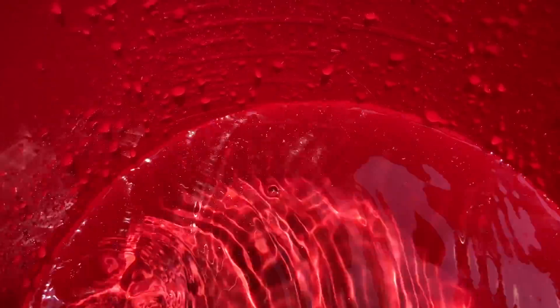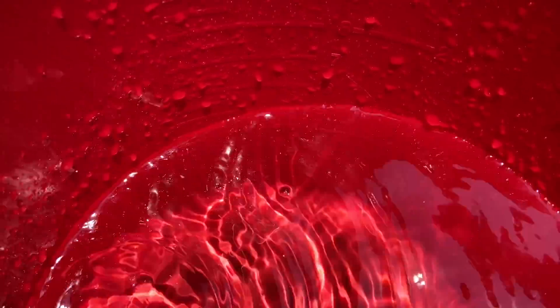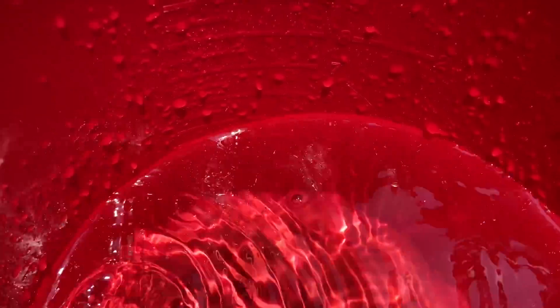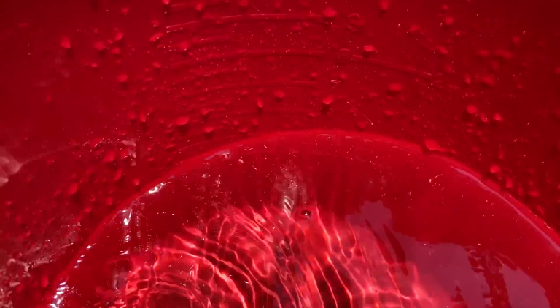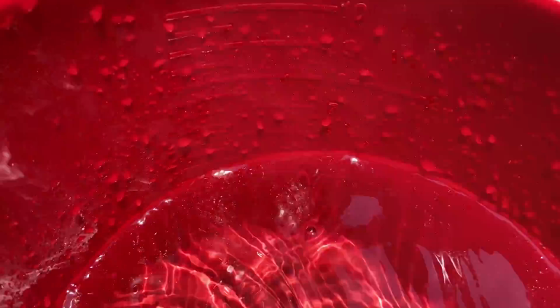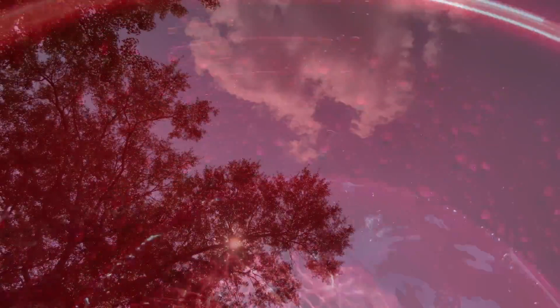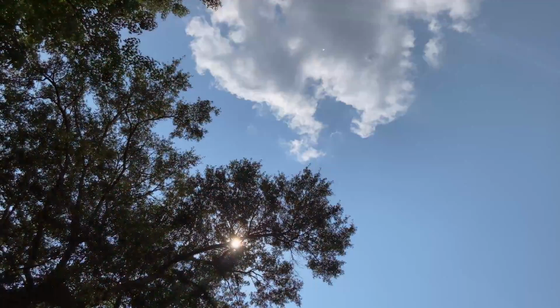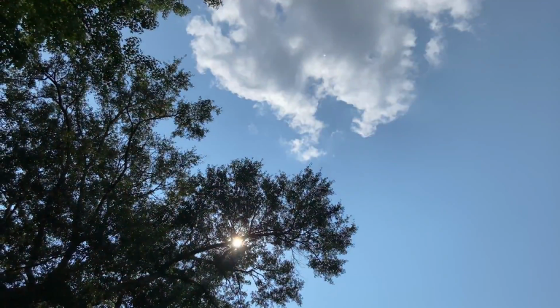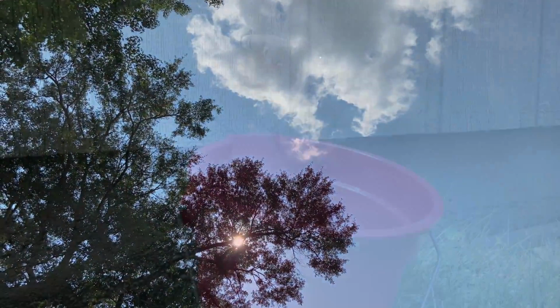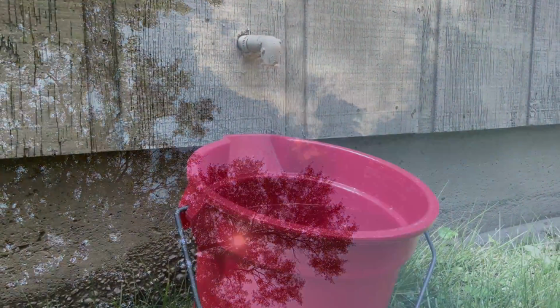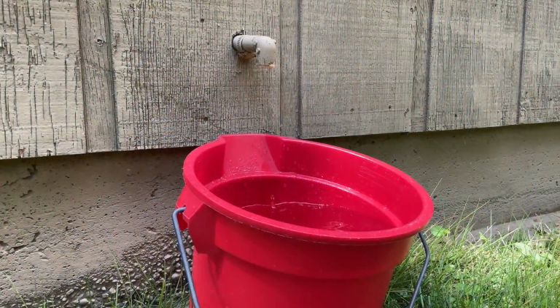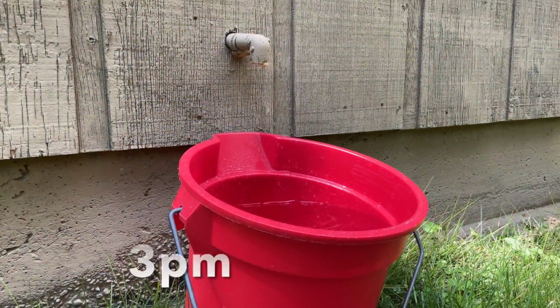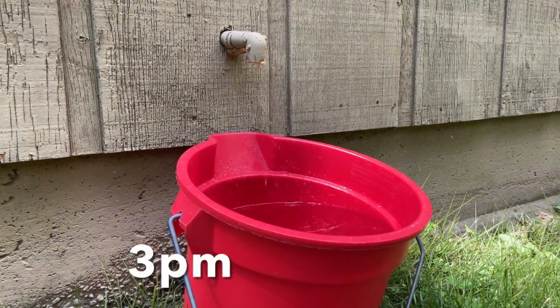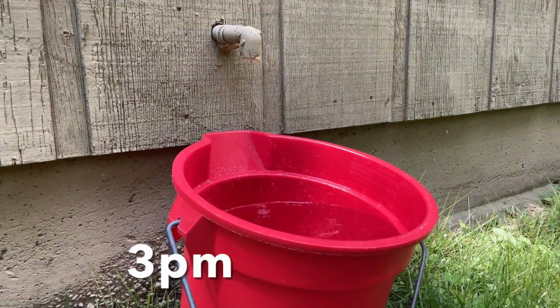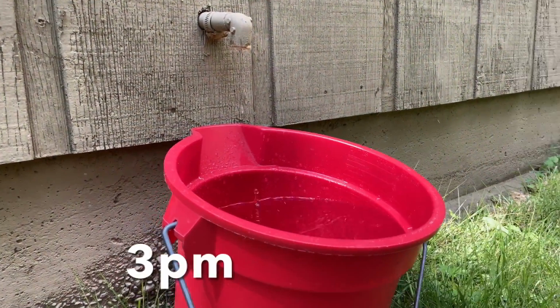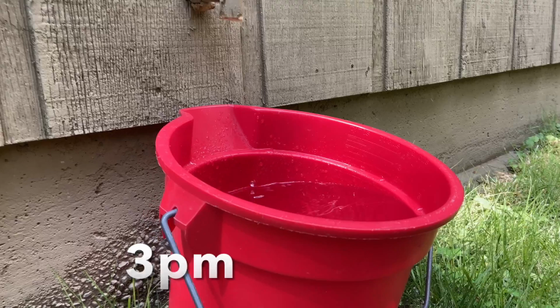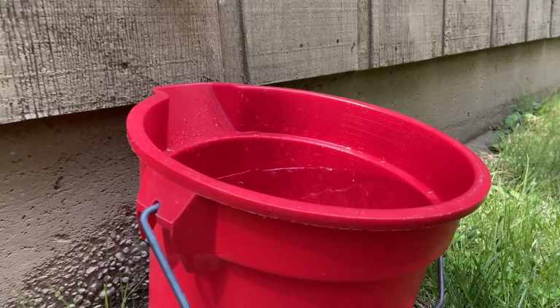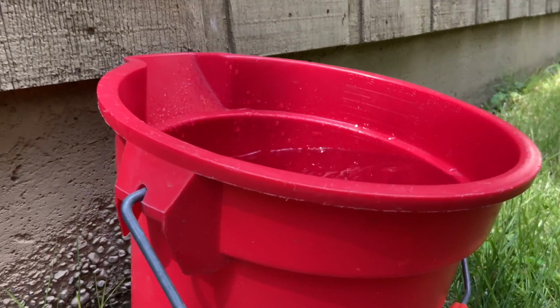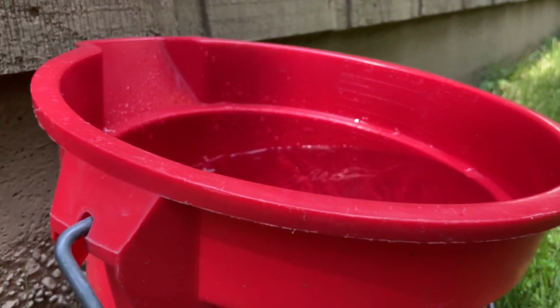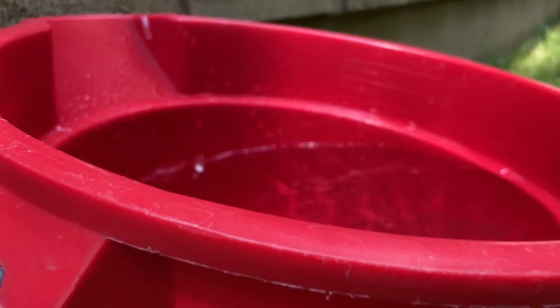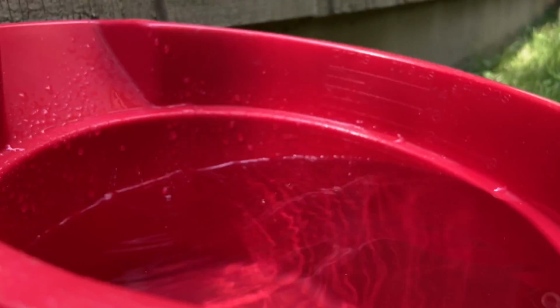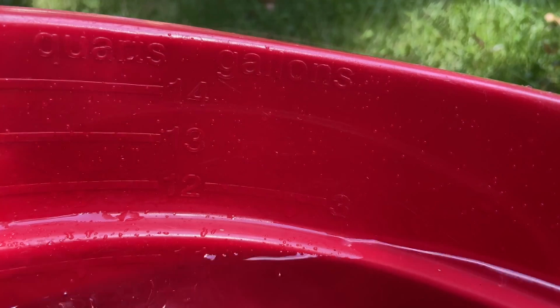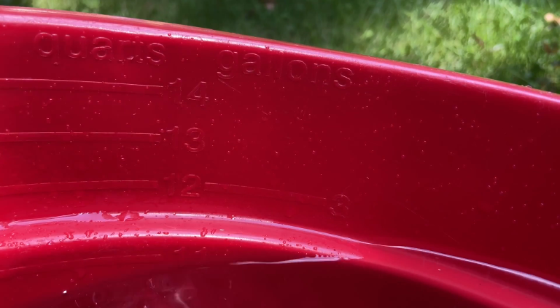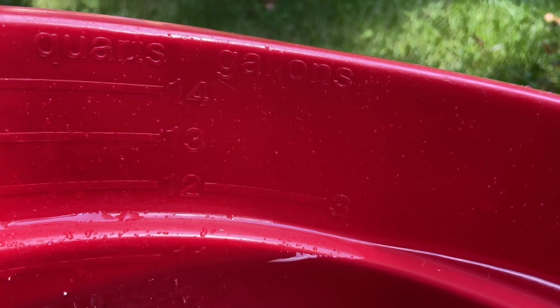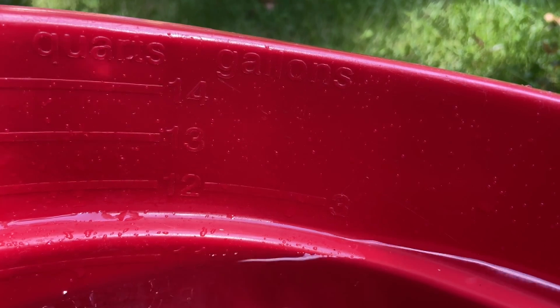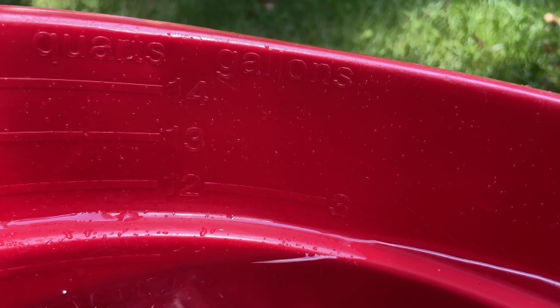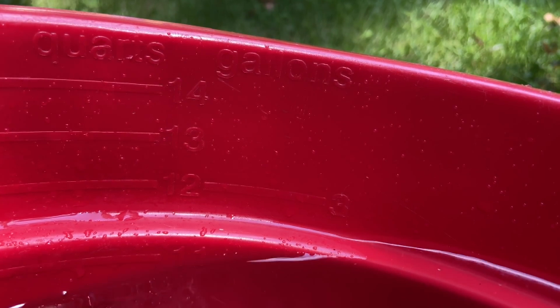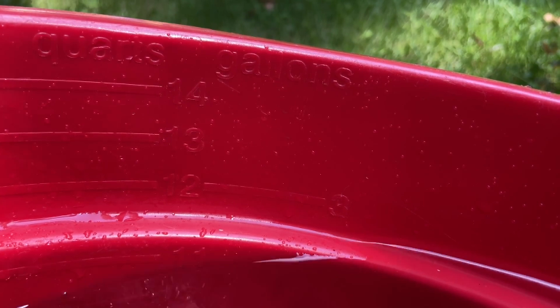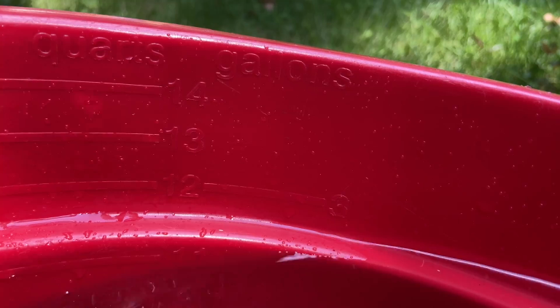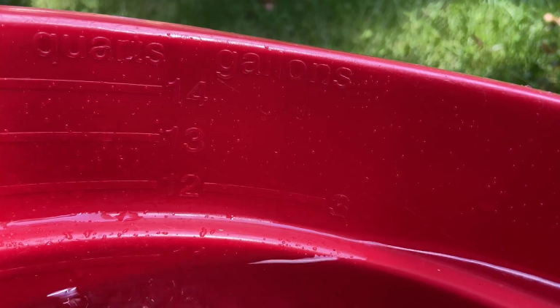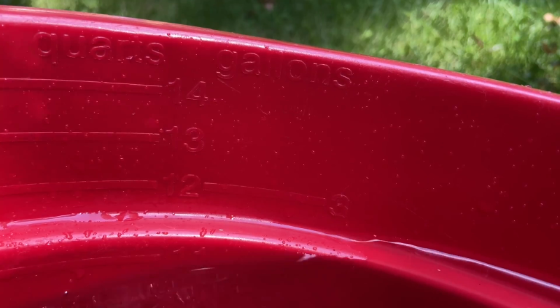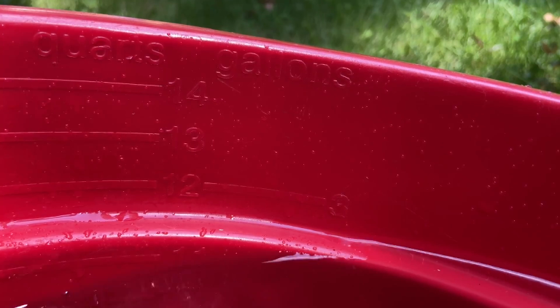Look at that. Two hours after the experiment started there was over a gallon of water in that bucket. Four hours after the experiment started the bucket was nearly up to three gallons of water, just pulled out of the air.